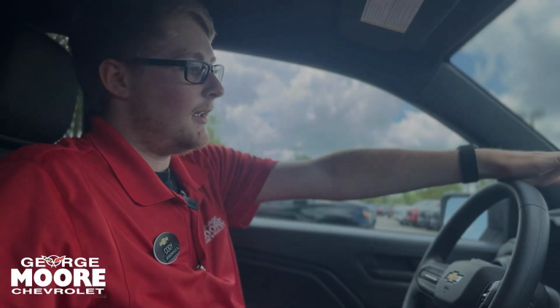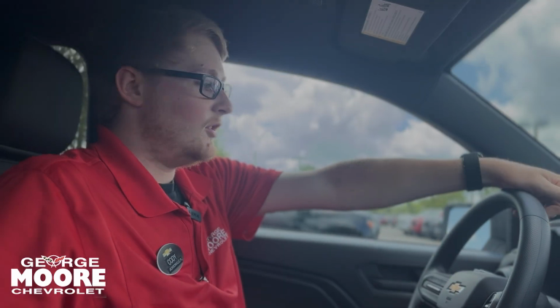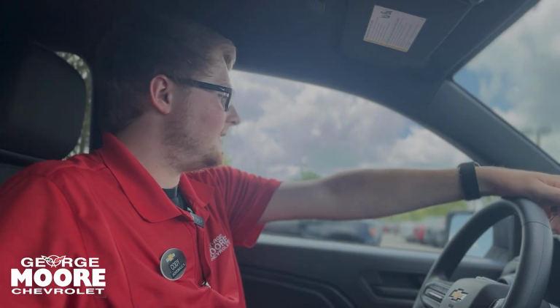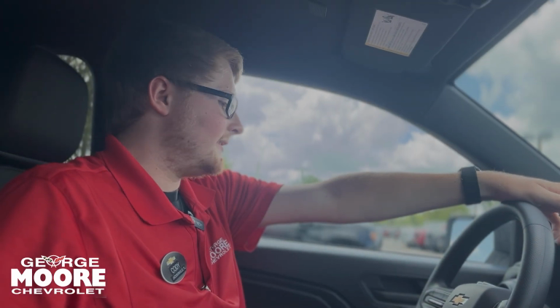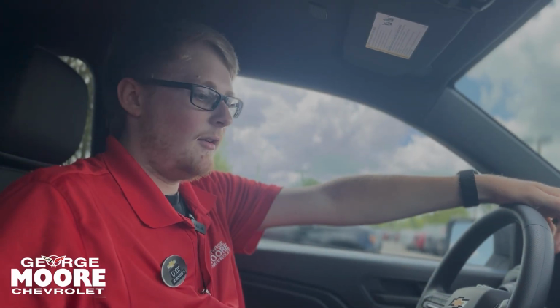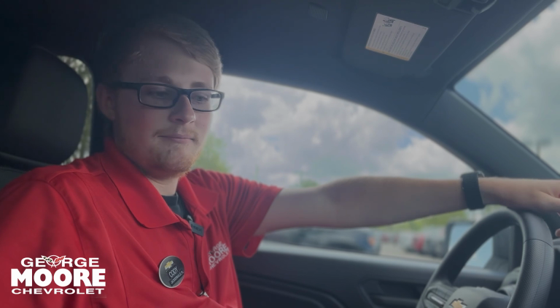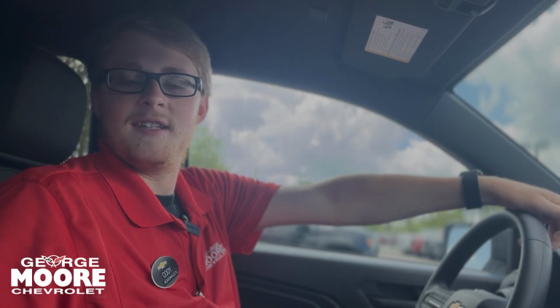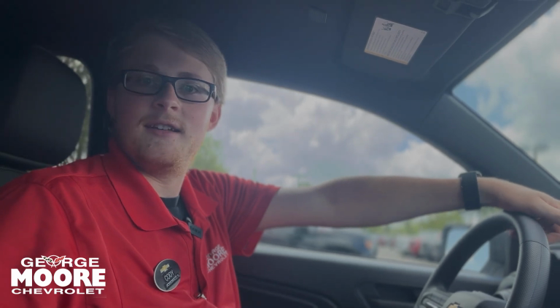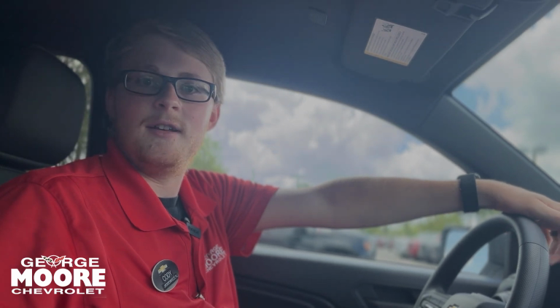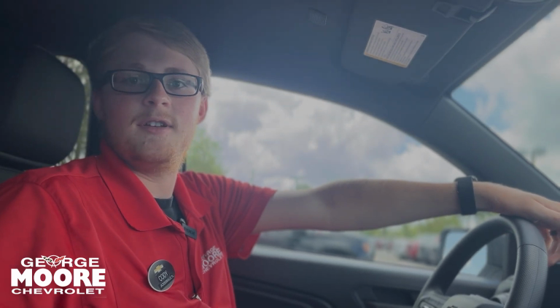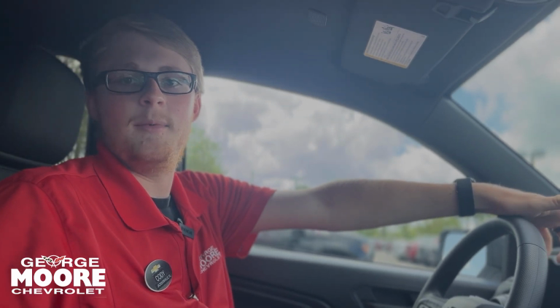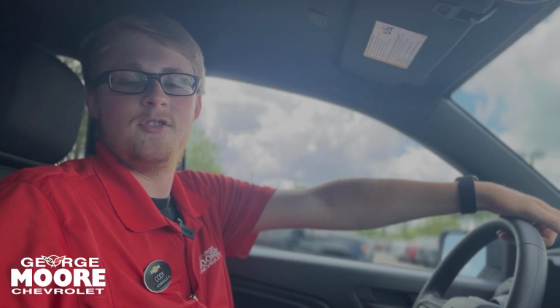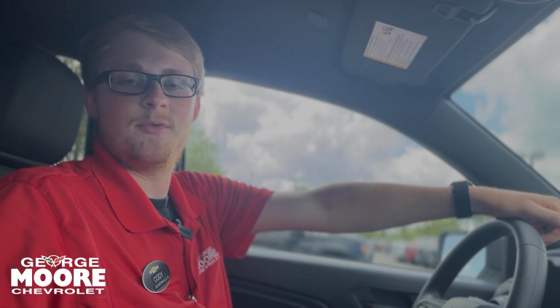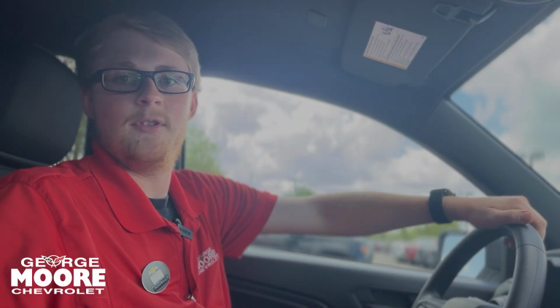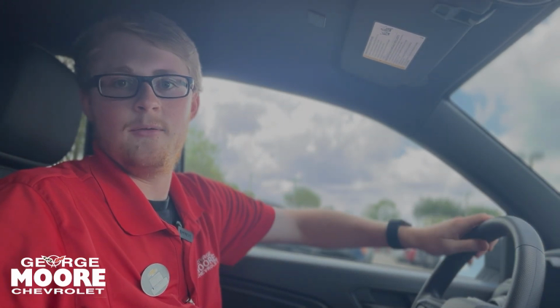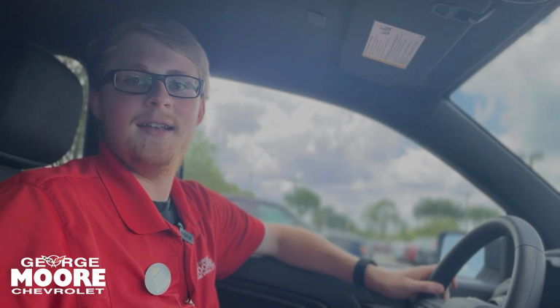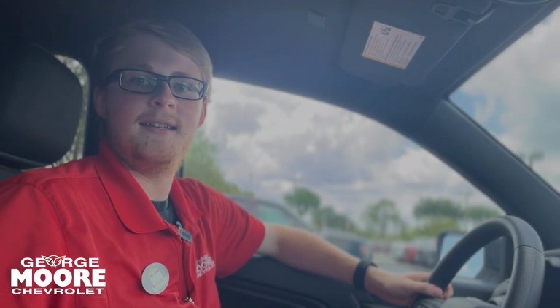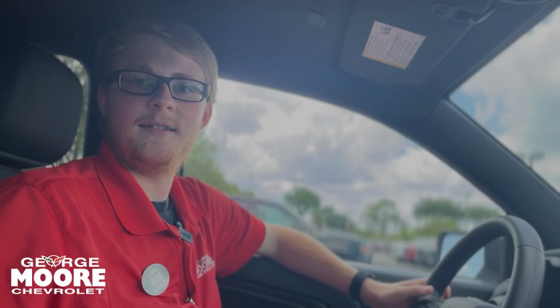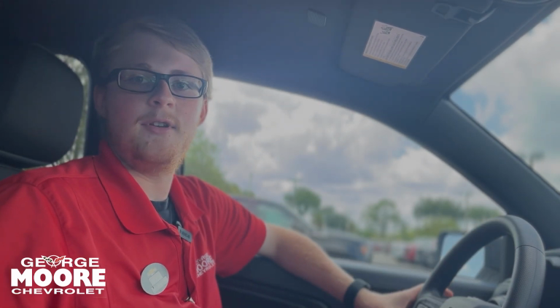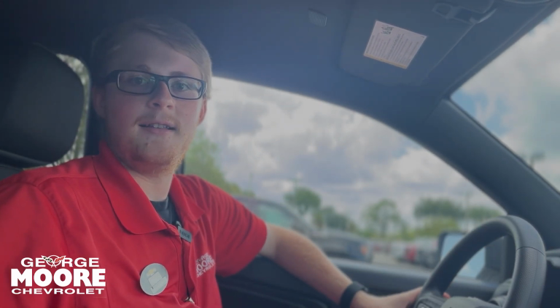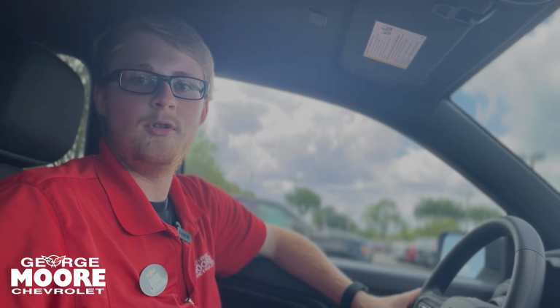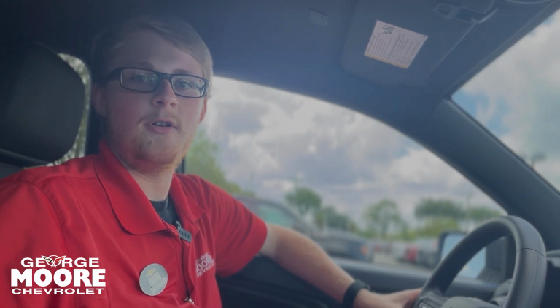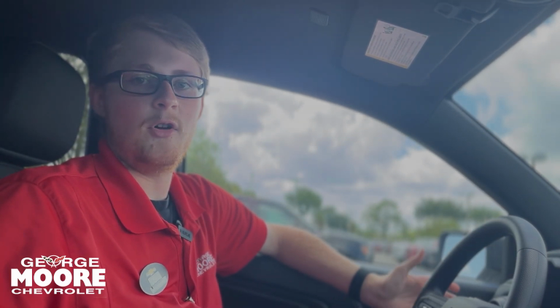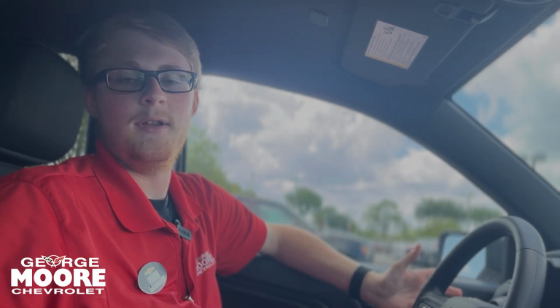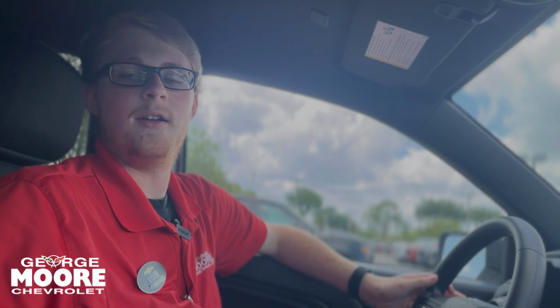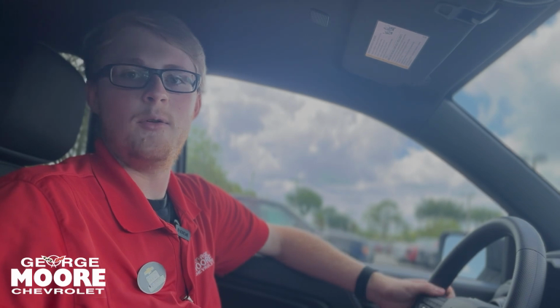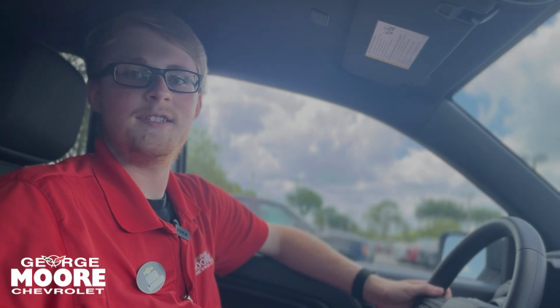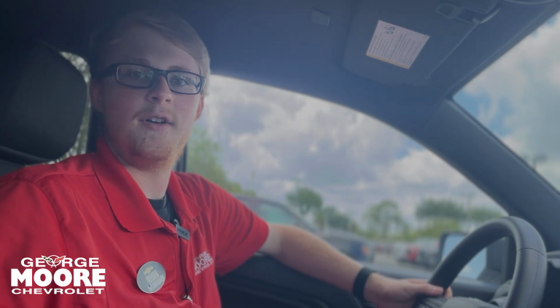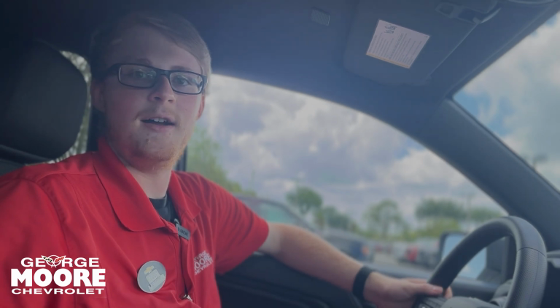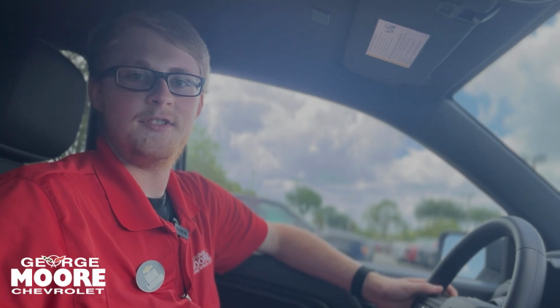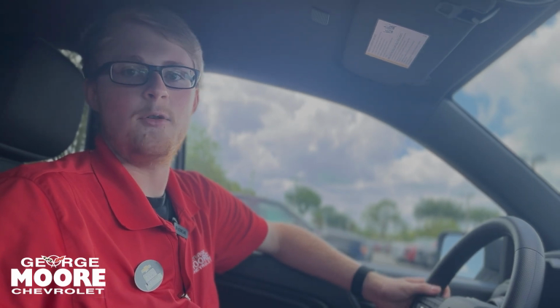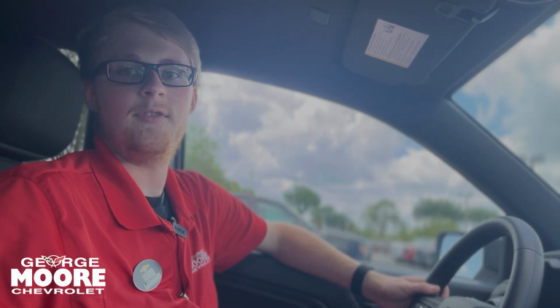If you're interested in taking this thing out on a test drive, come on down to George Moore Chevrolet. We're located at 10979 Atlantic Boulevard, or call Cody at 904-655-6485.